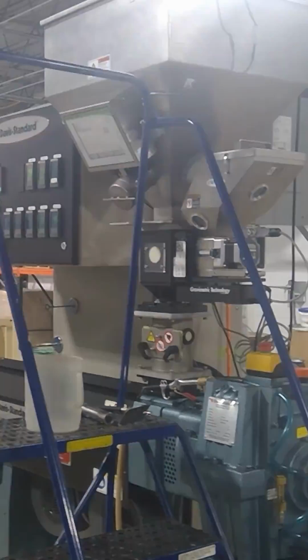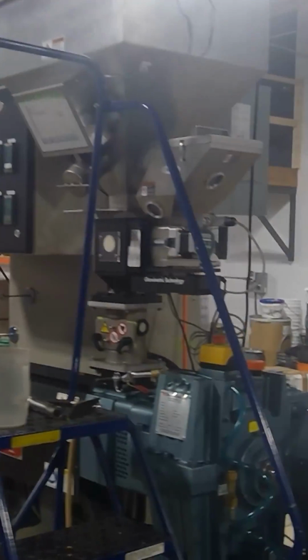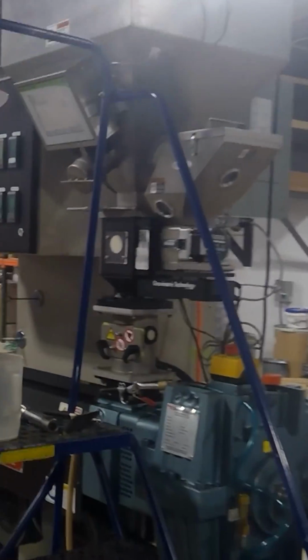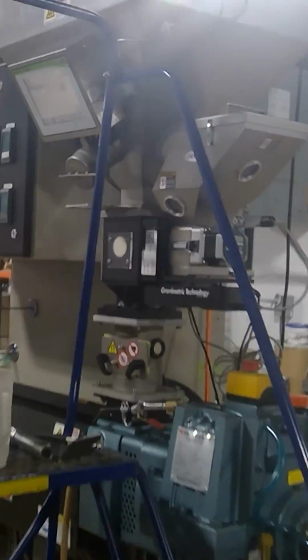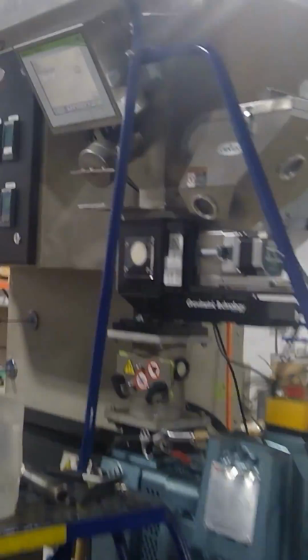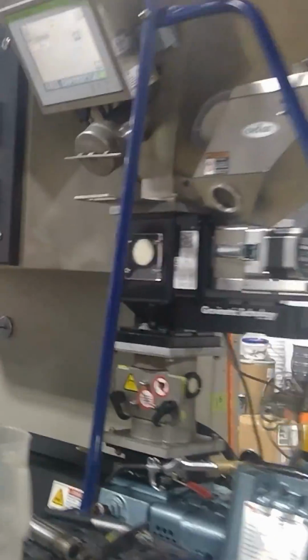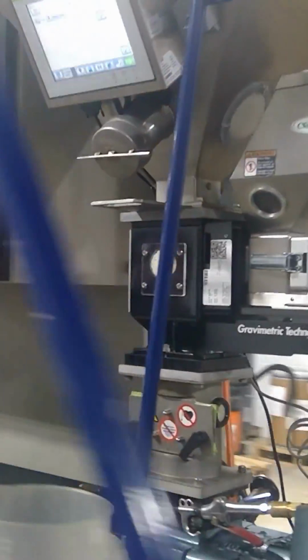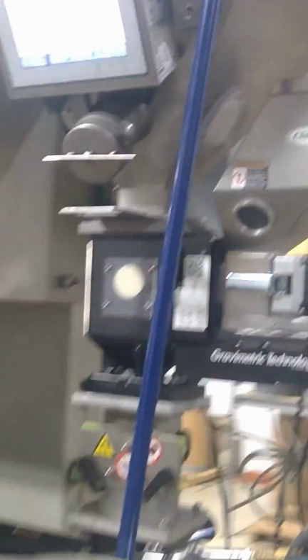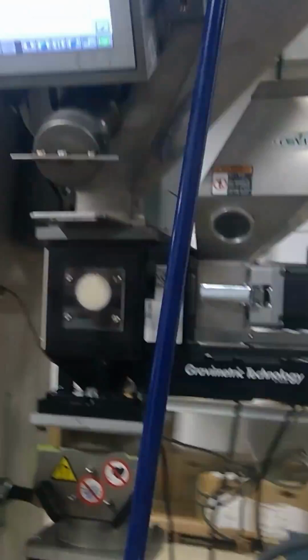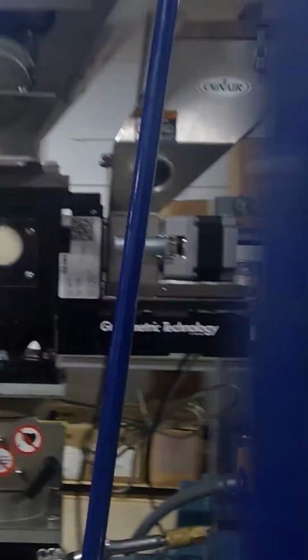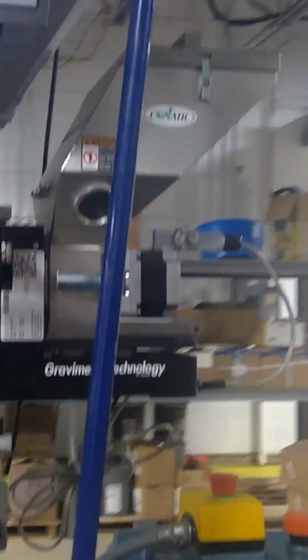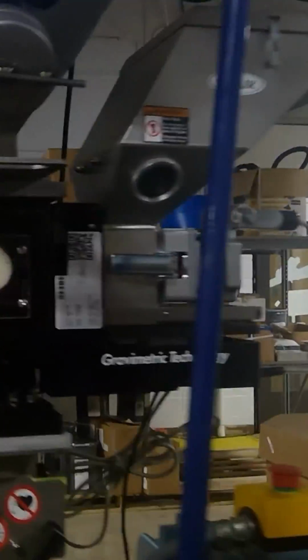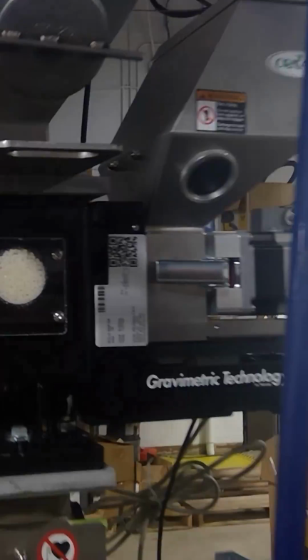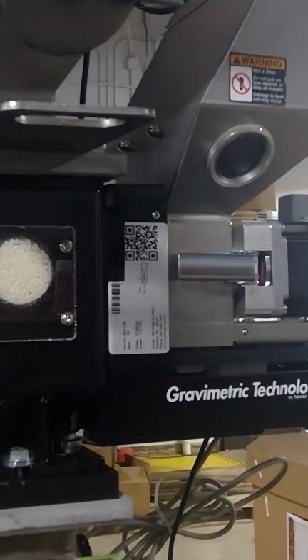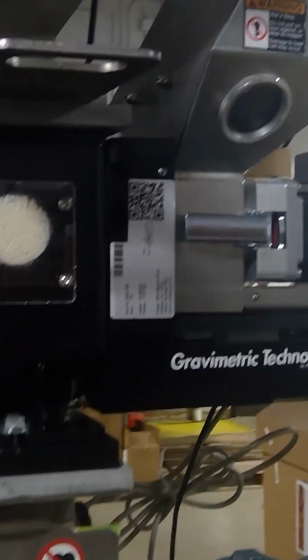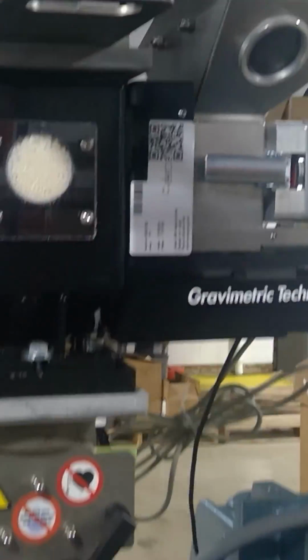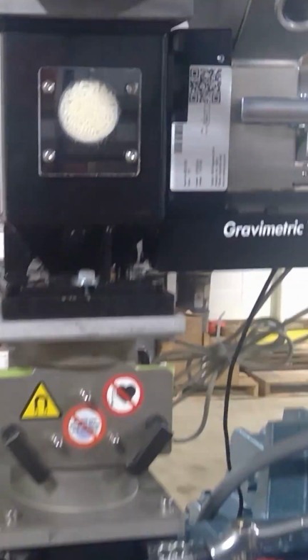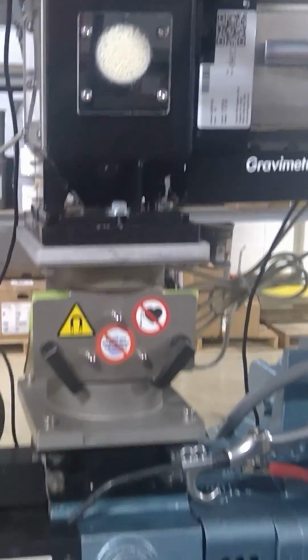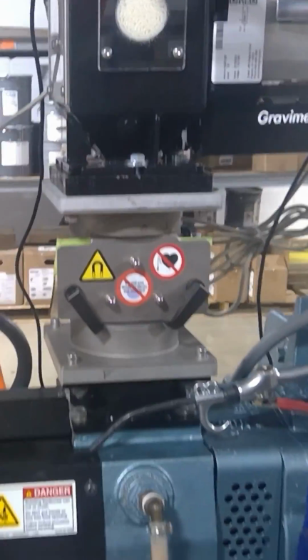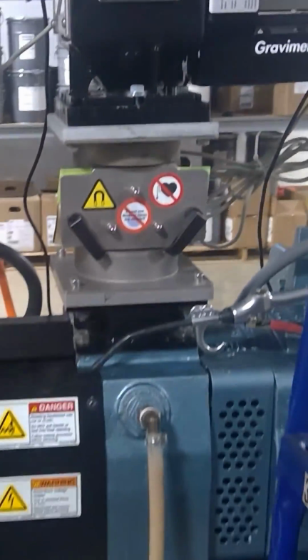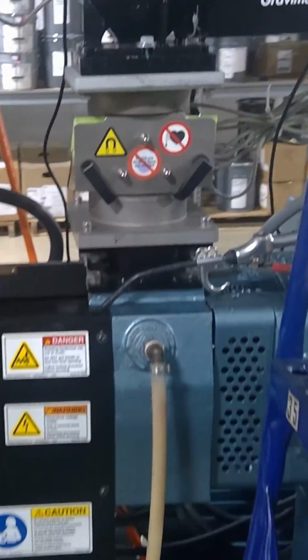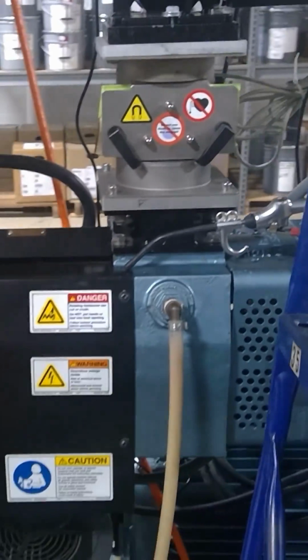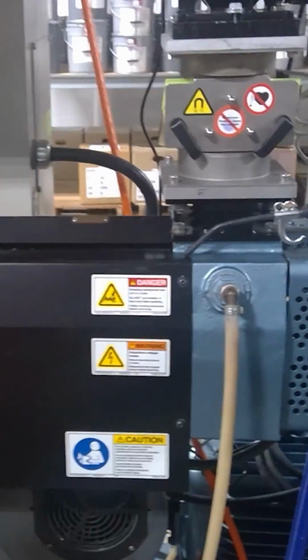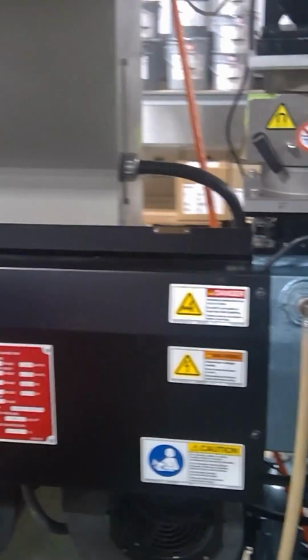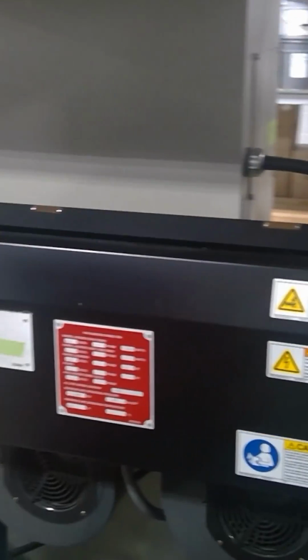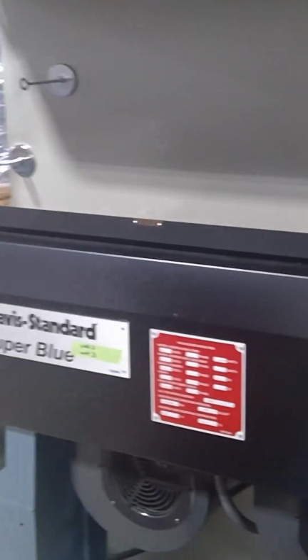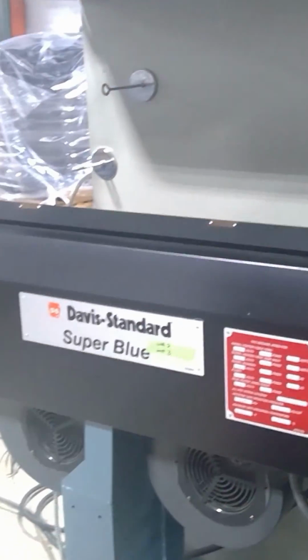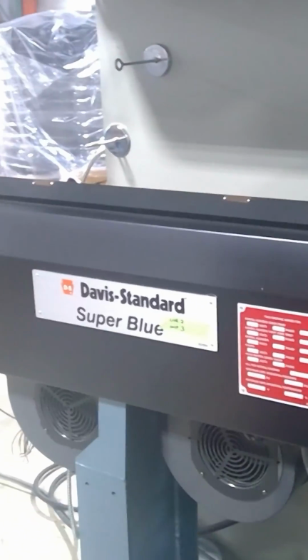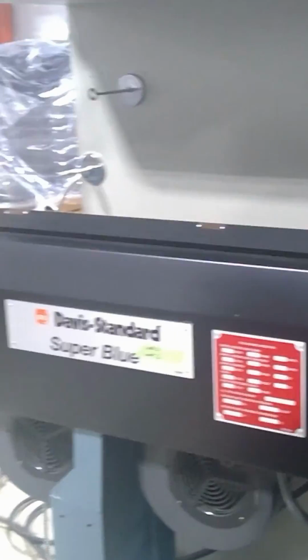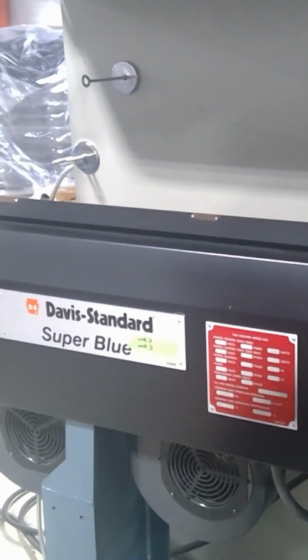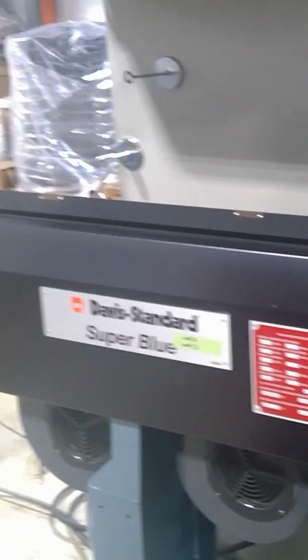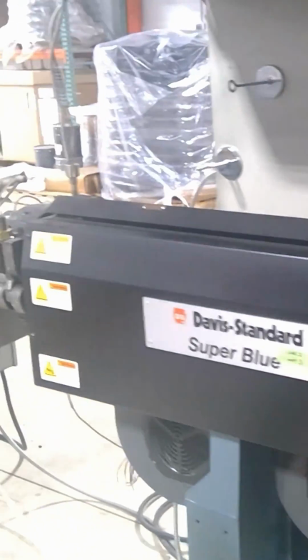The pellets roll down into the extruder, and inside this machine there's a big long barrel with a screw in it that pushes the filament — once it melts, it mixes and blends it all together.